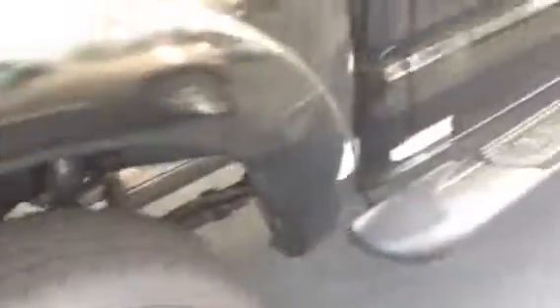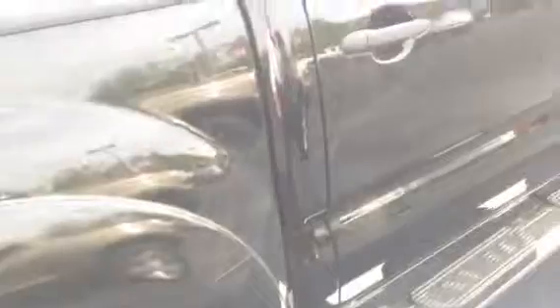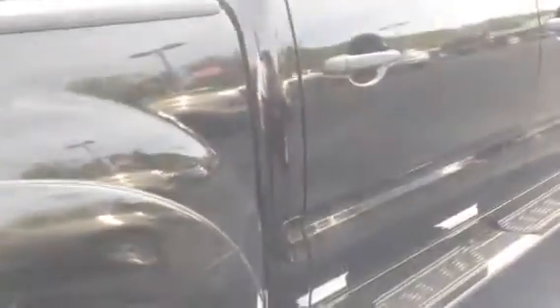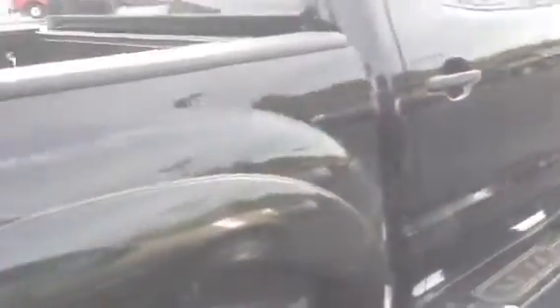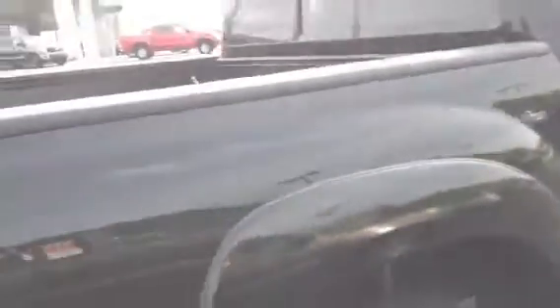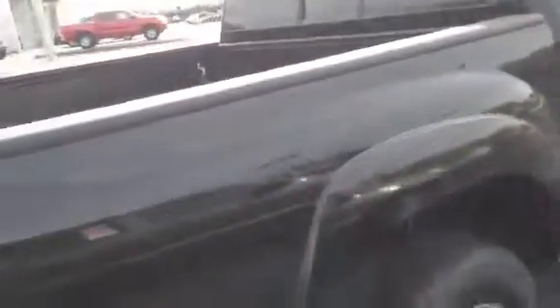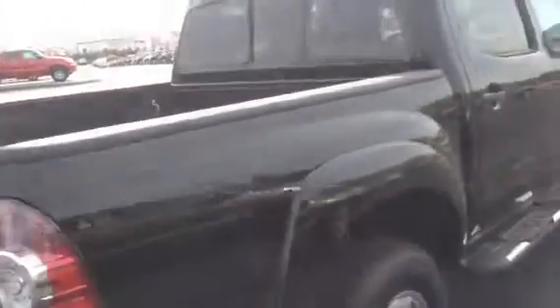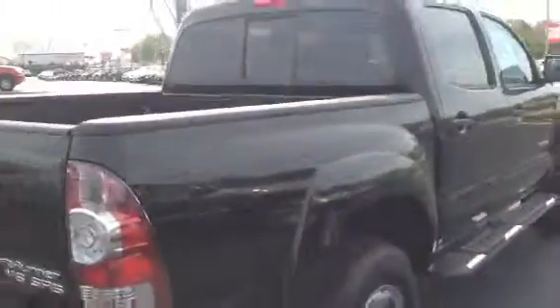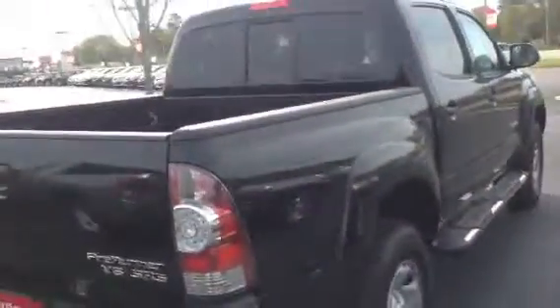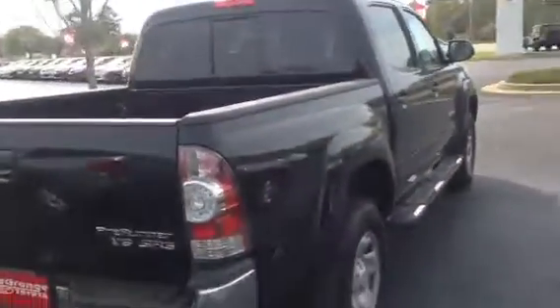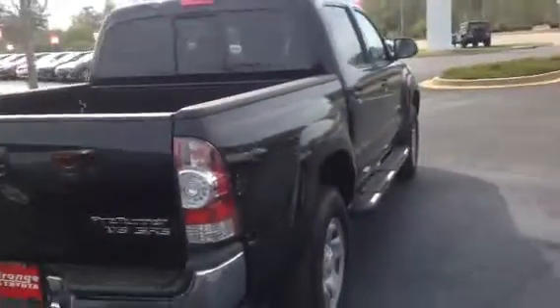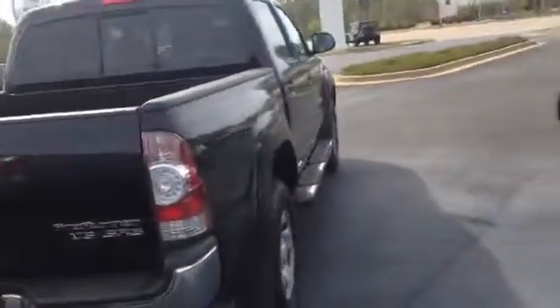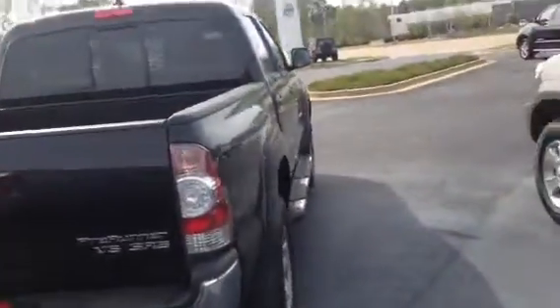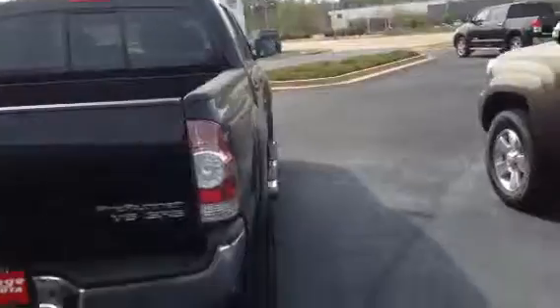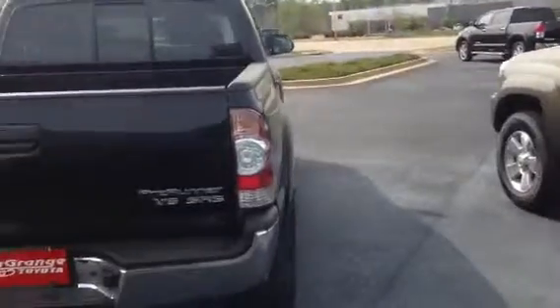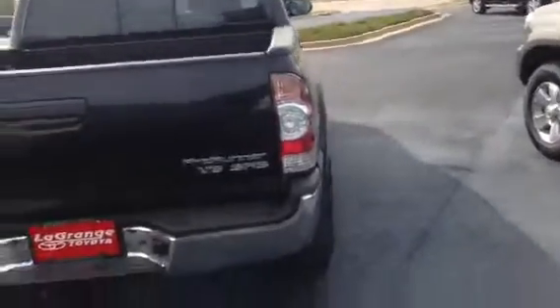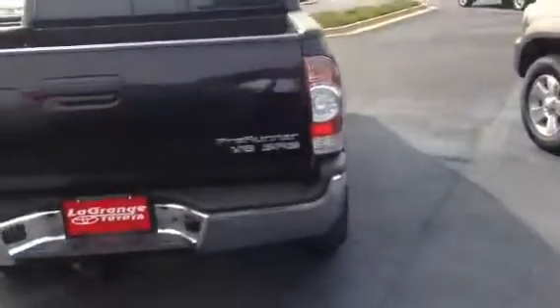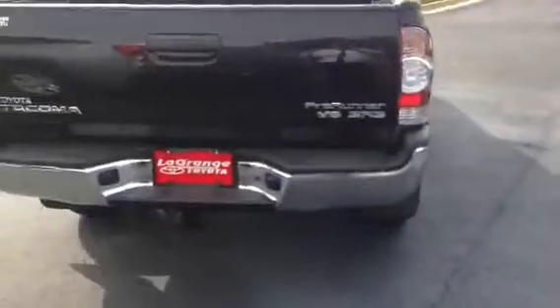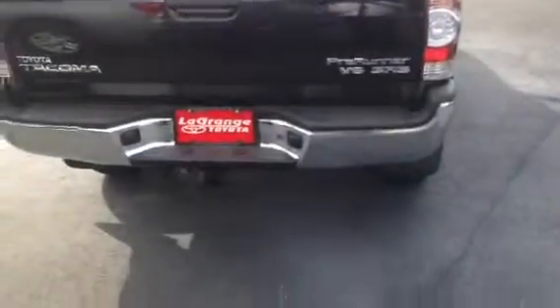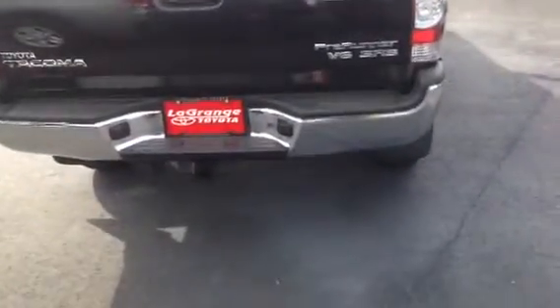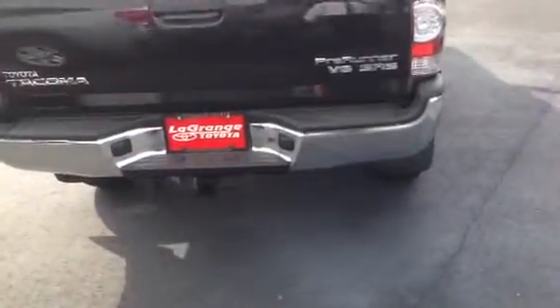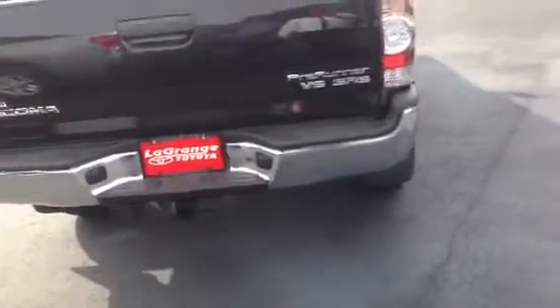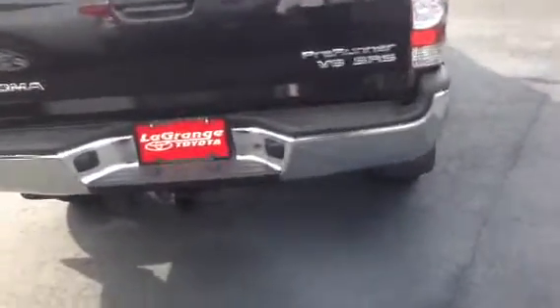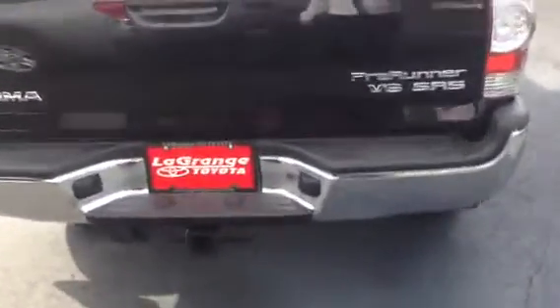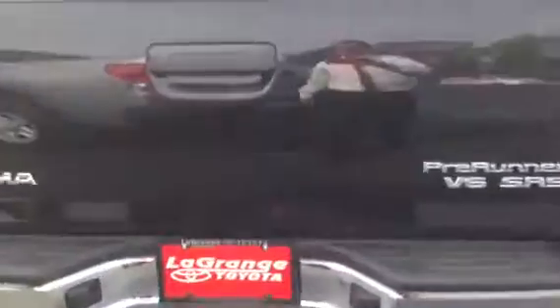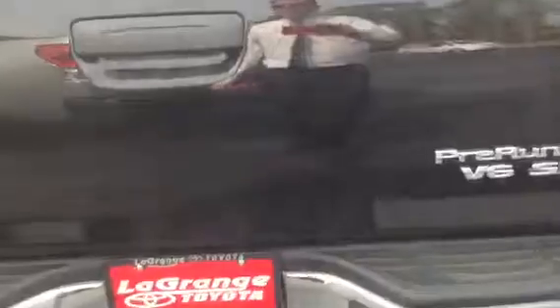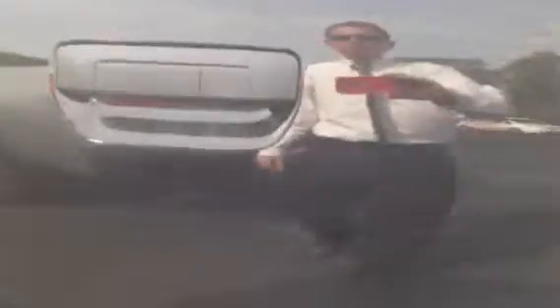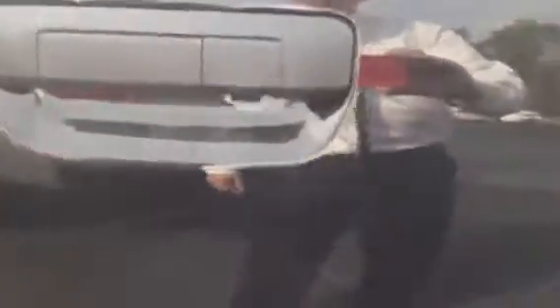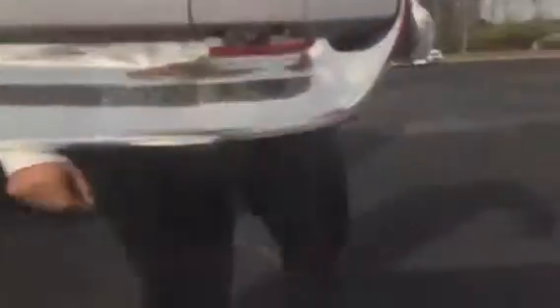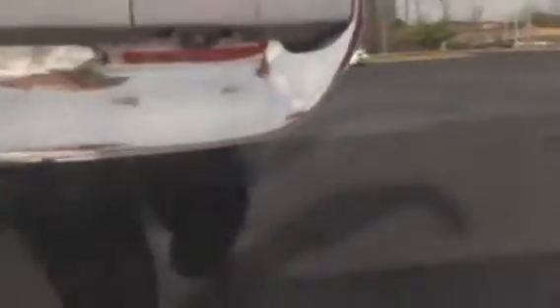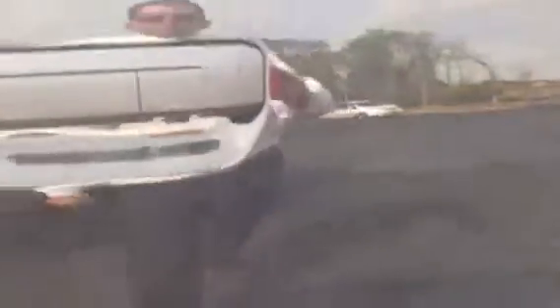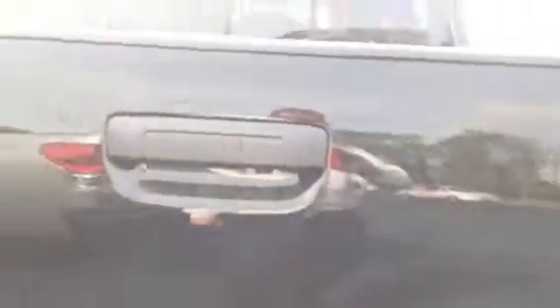You also get two years complimentary service with roadside assistance. It's a FreeRunner V6 with the SR5 package. Got your tow package down there, capable of towing up to 7,500 pounds without even hesitating.